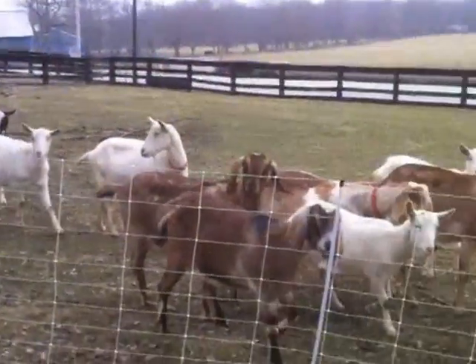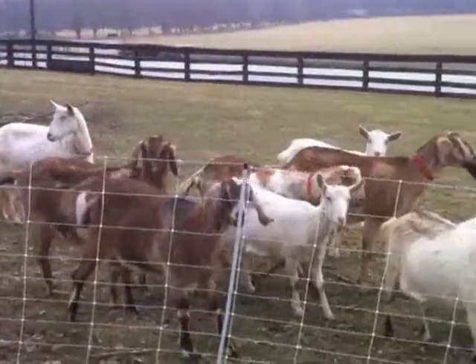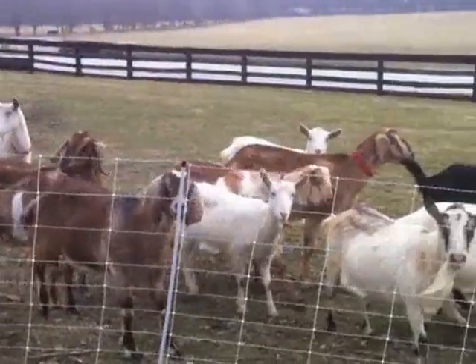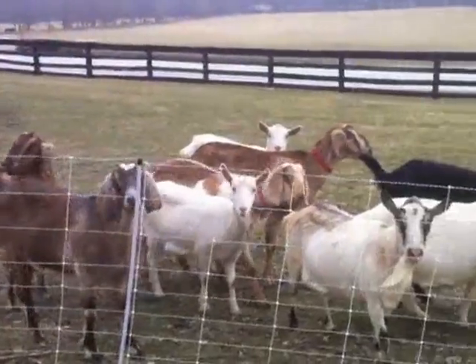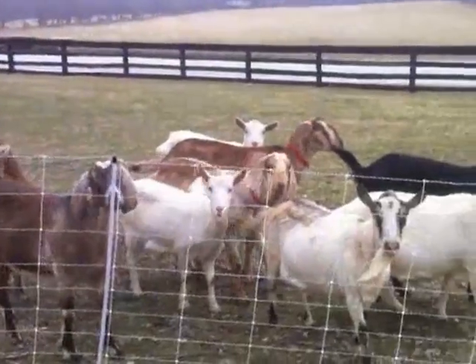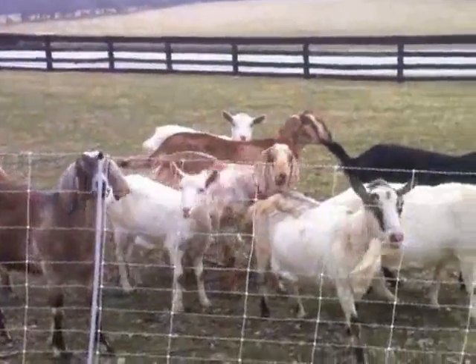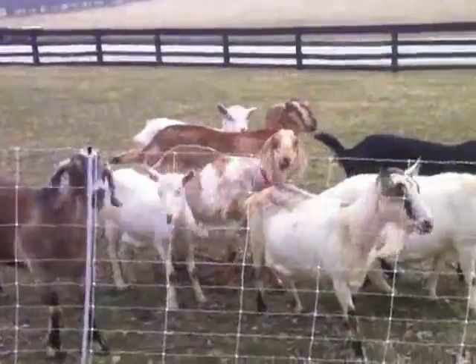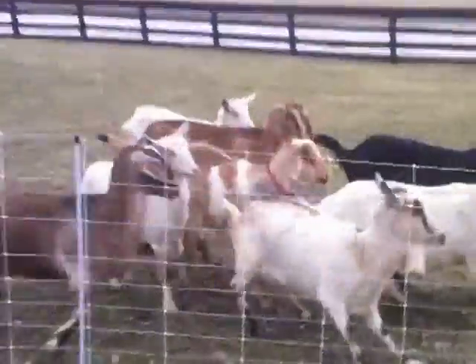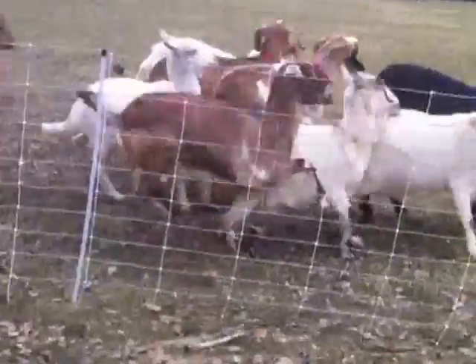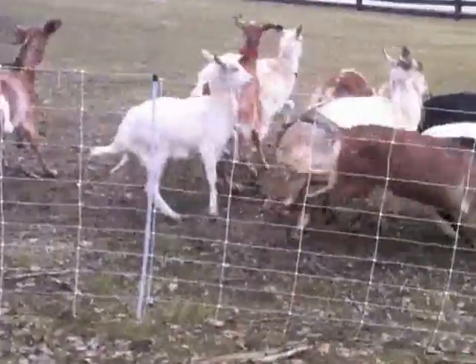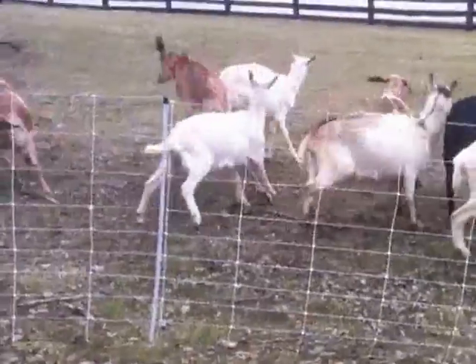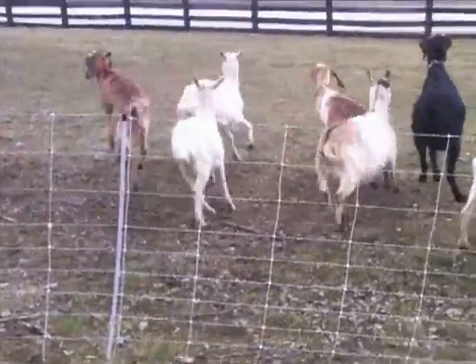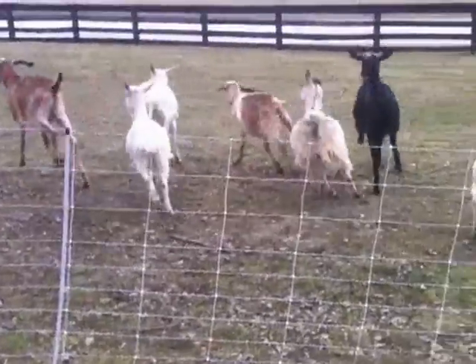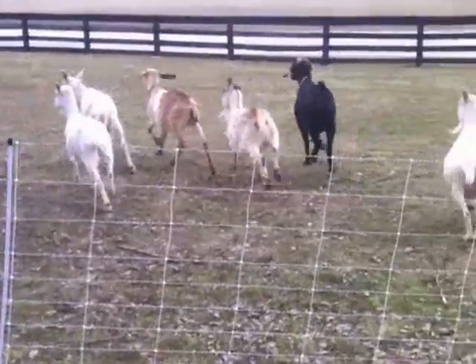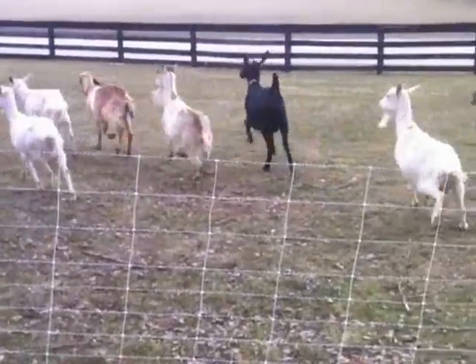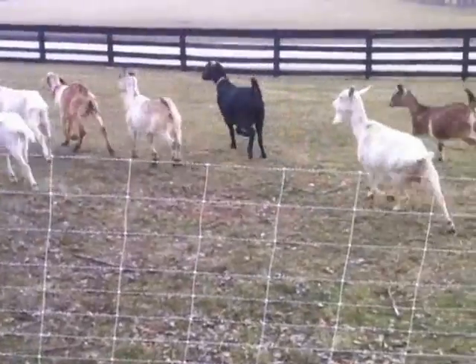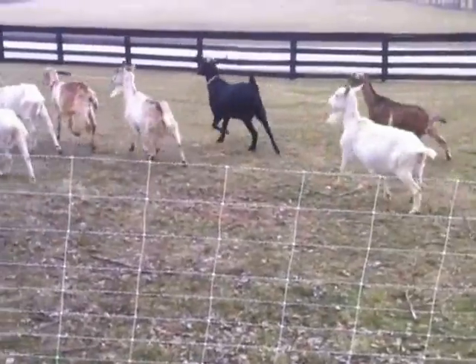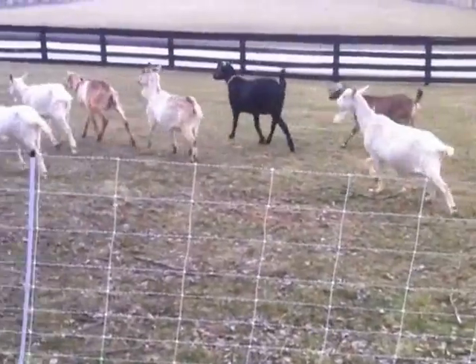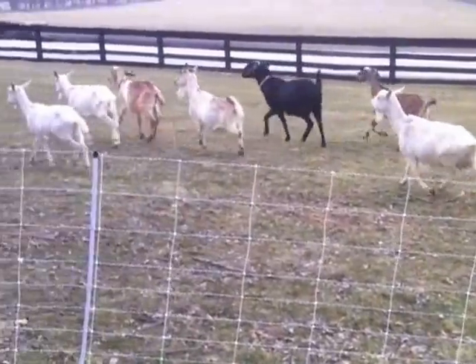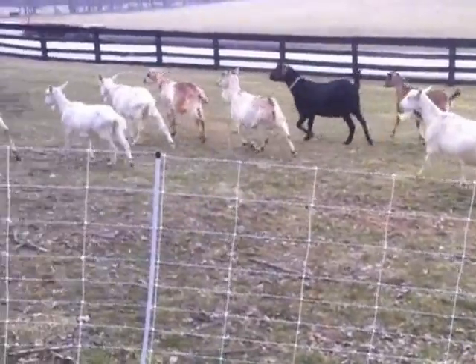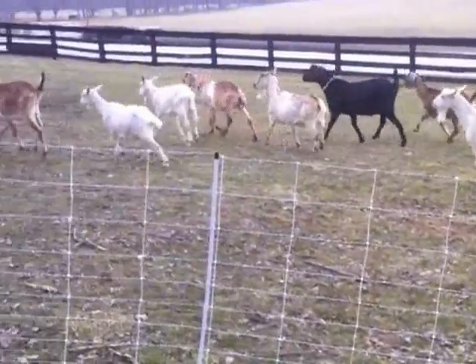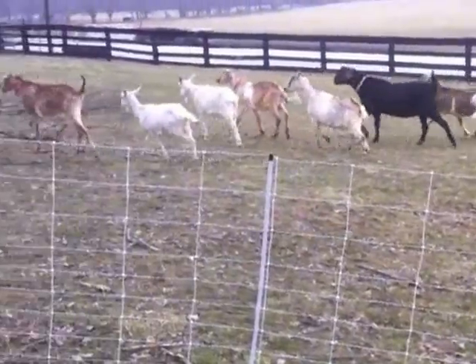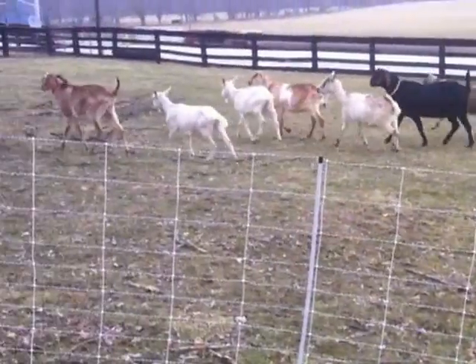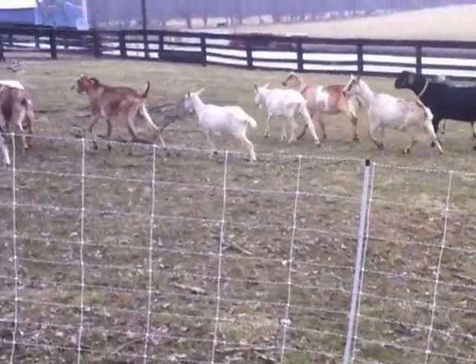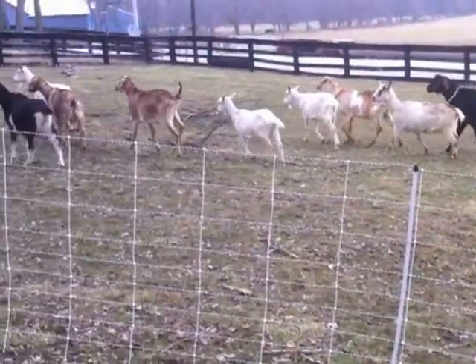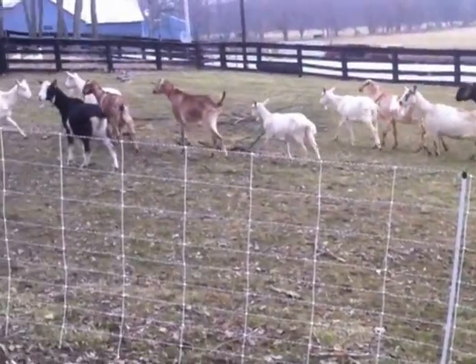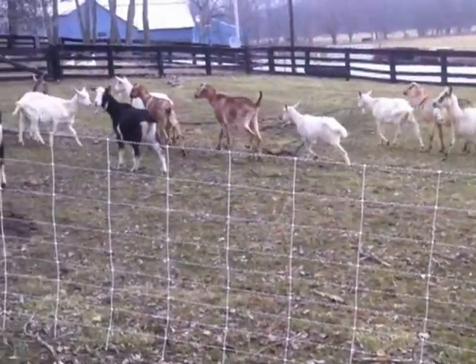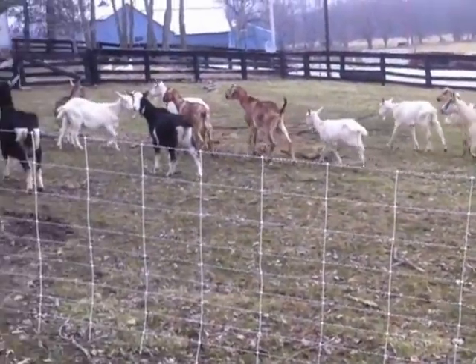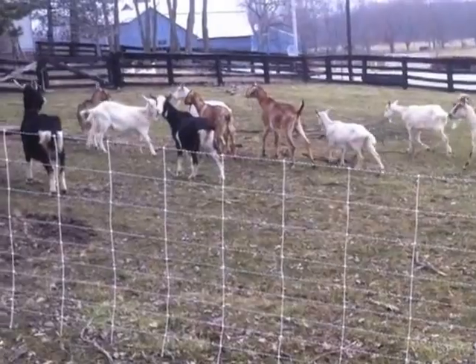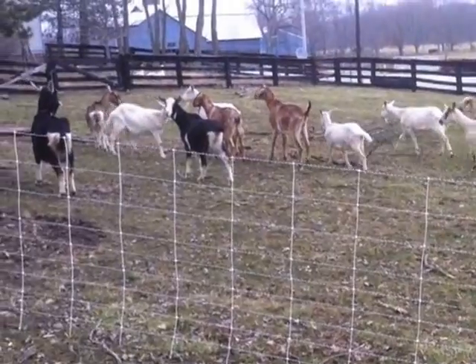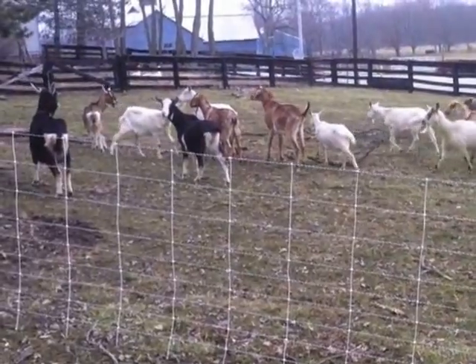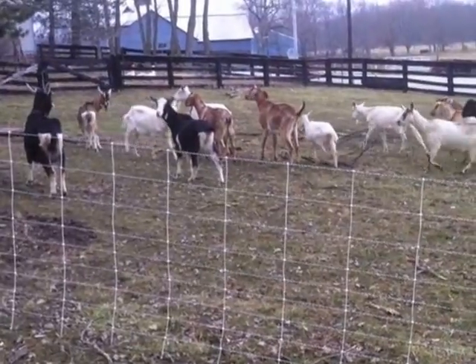You'll see these goats get there. We just got it yesterday. They're still learning.